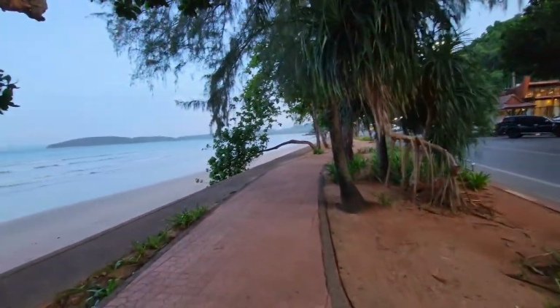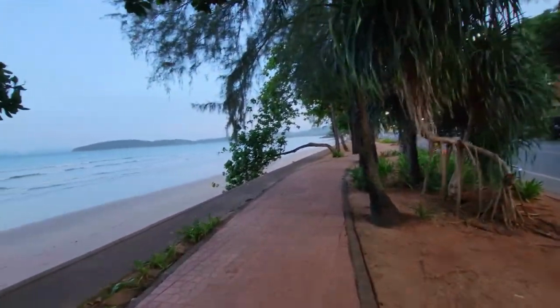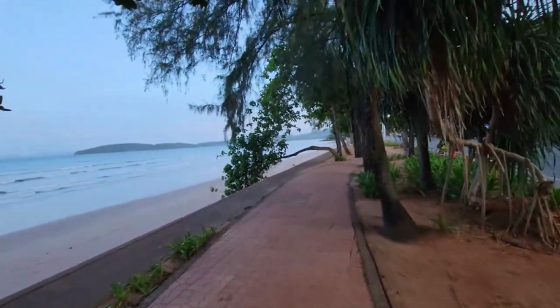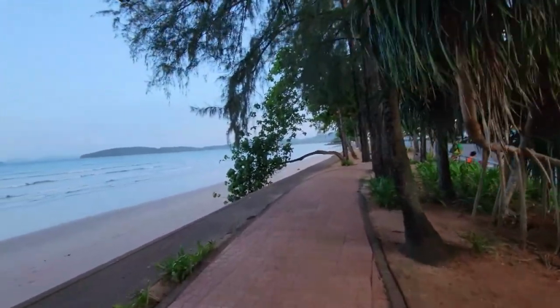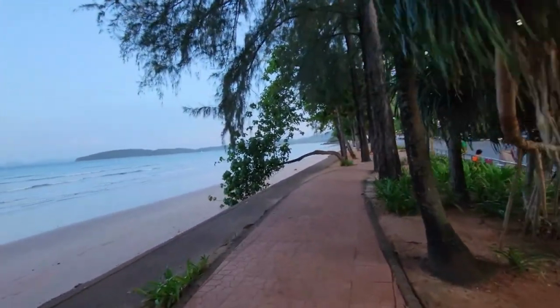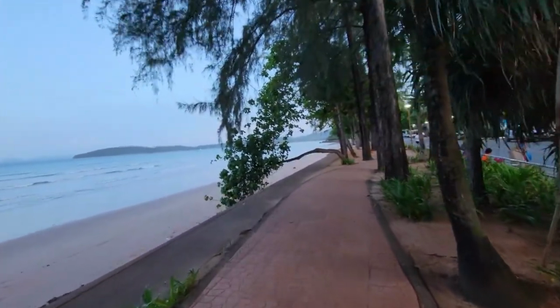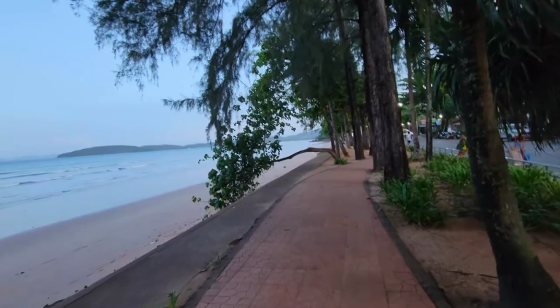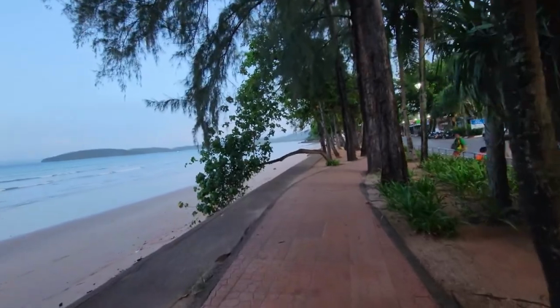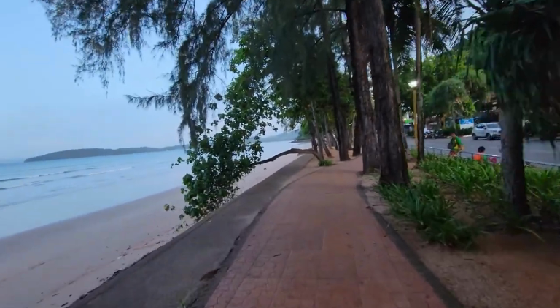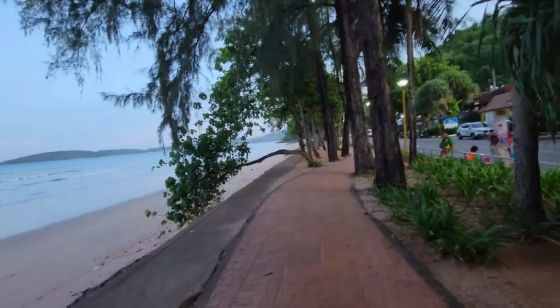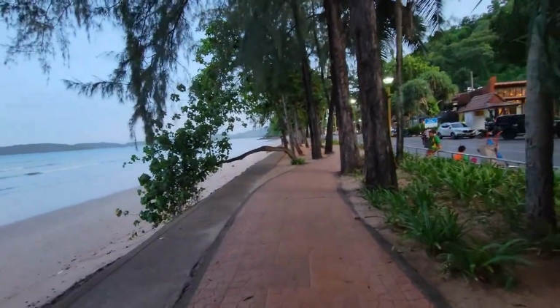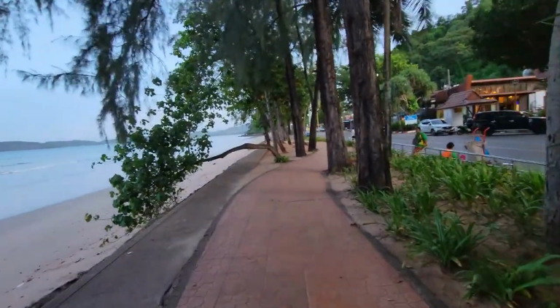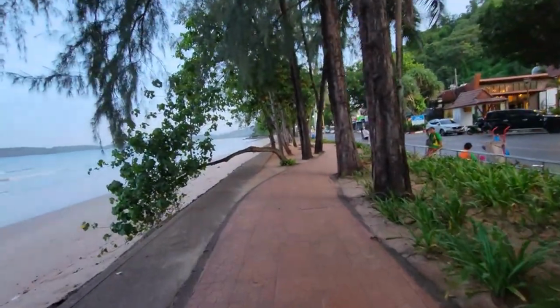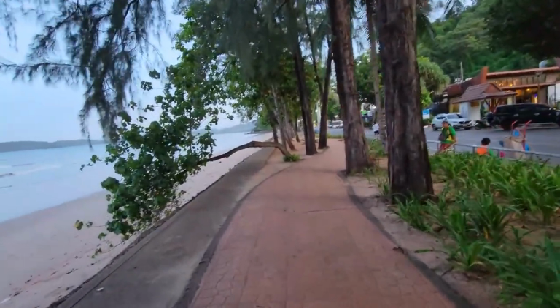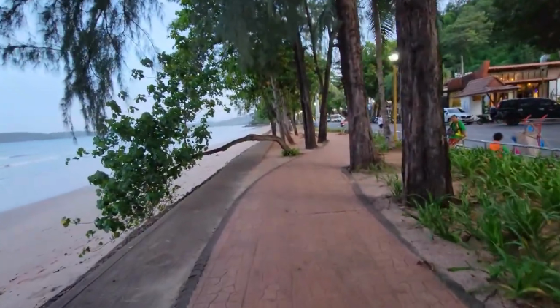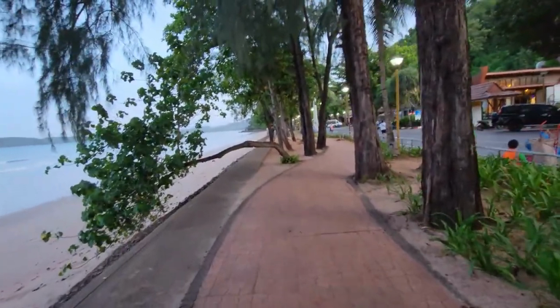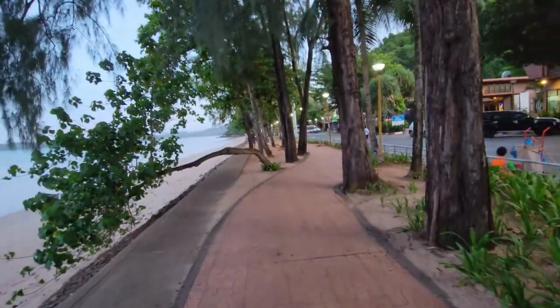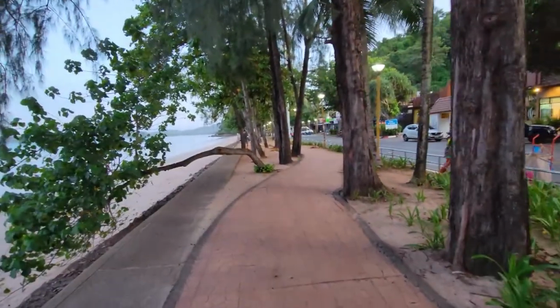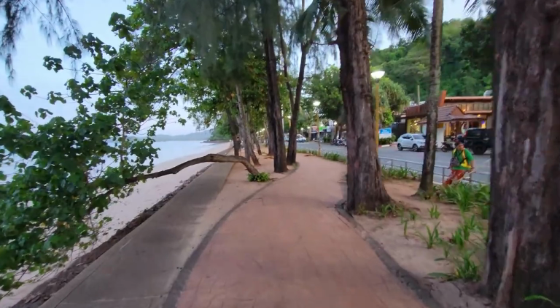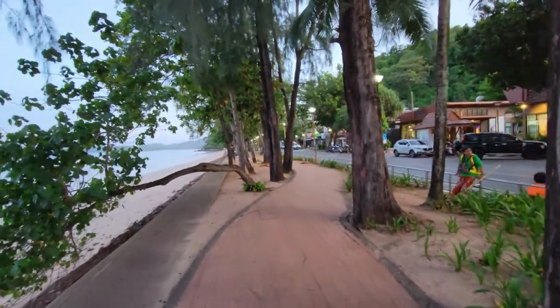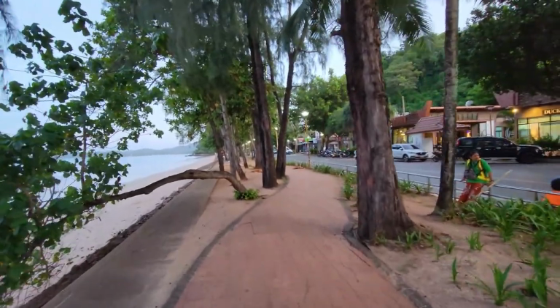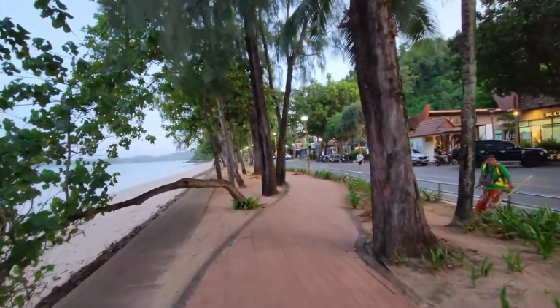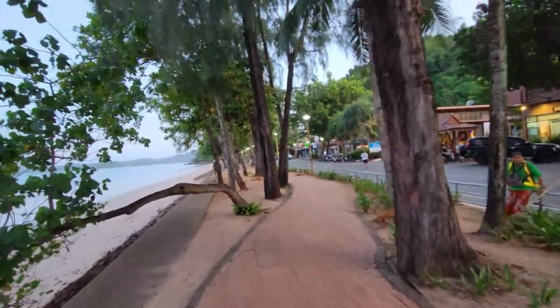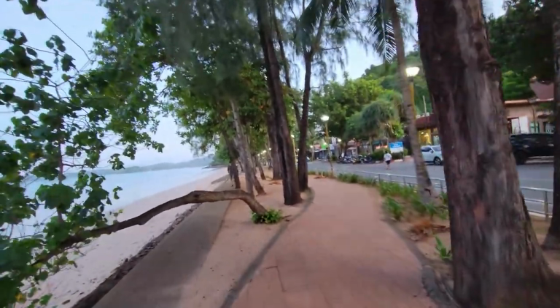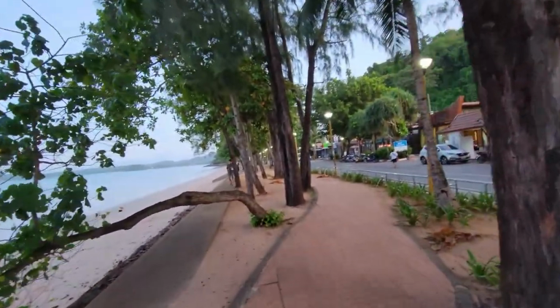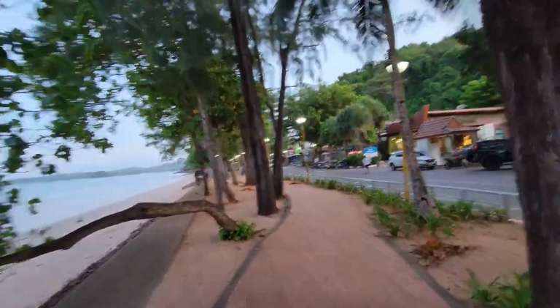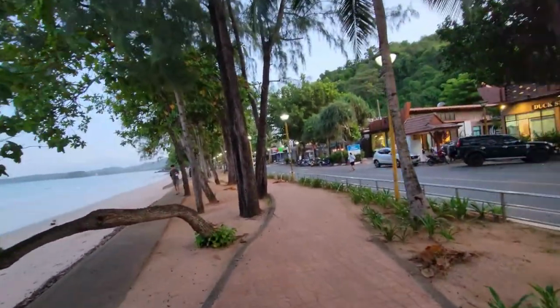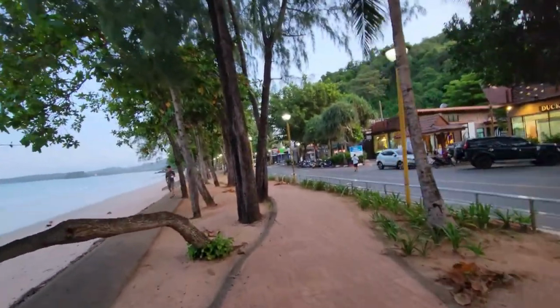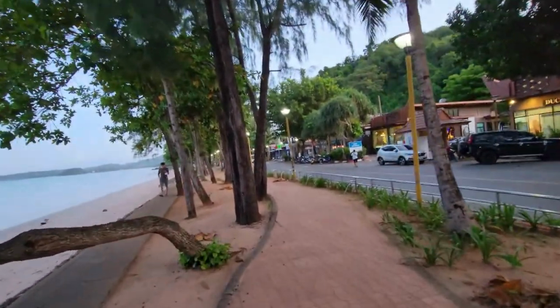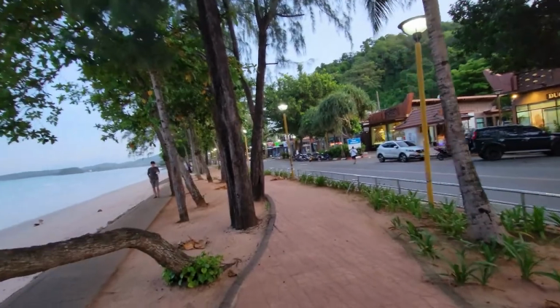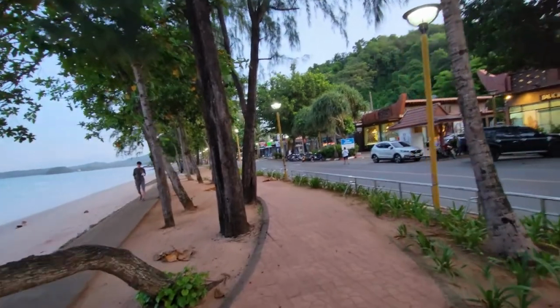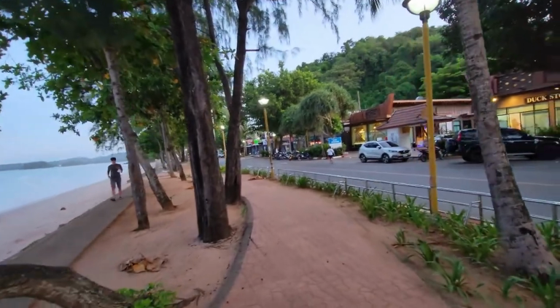The water looks a little cloudy — I think there's sediment that comes up from the wave action and the wind. It's been really windy the last couple of days with some afternoon storms.